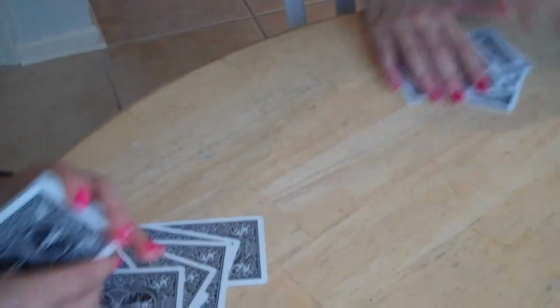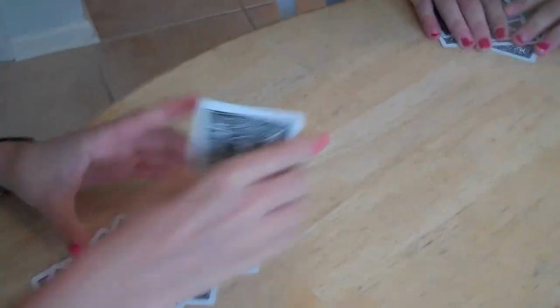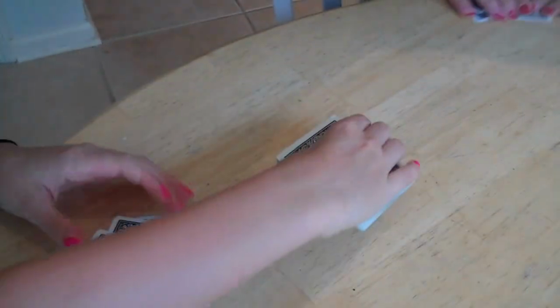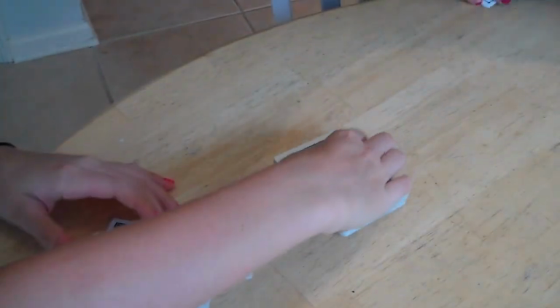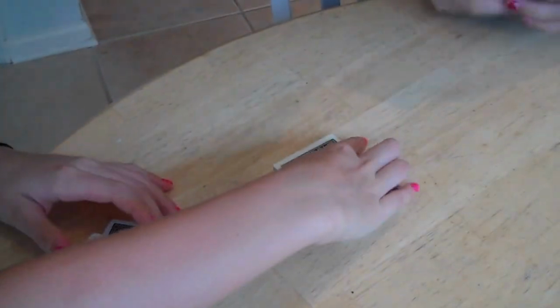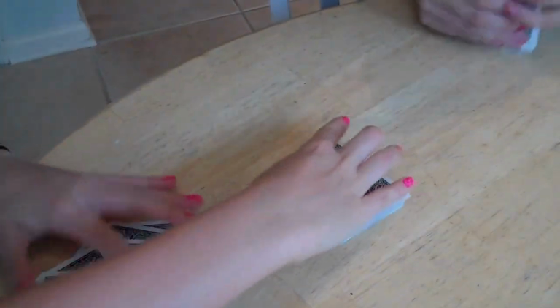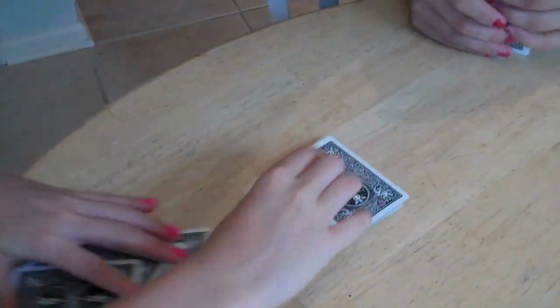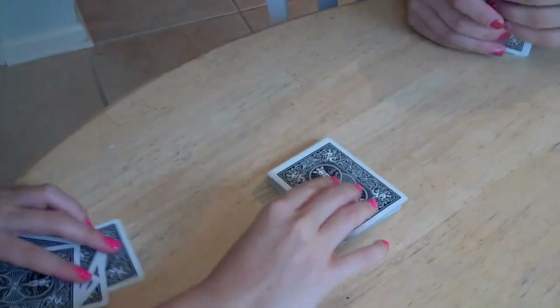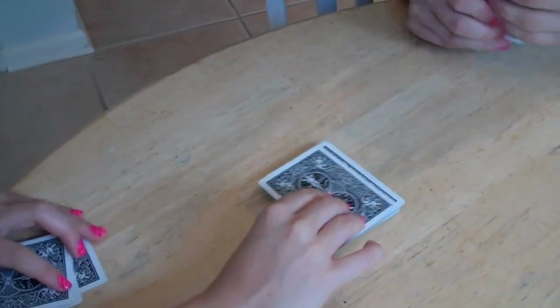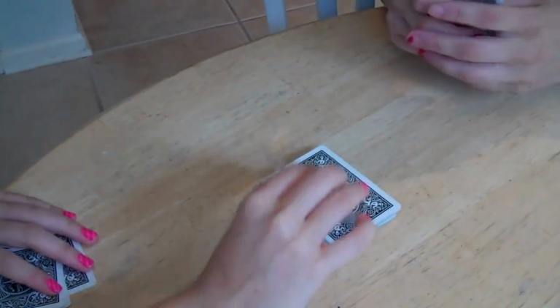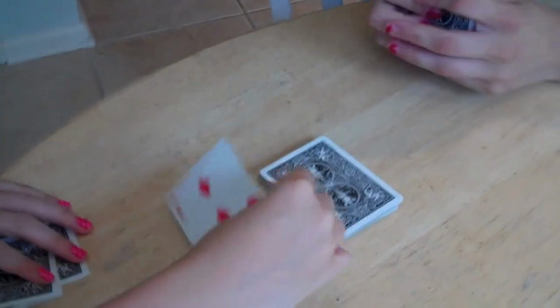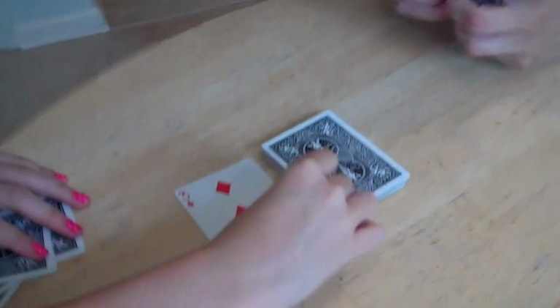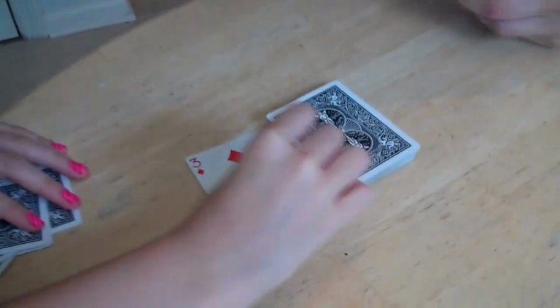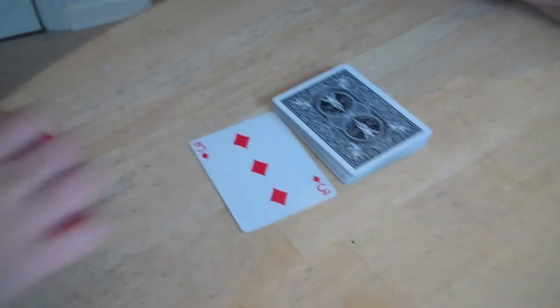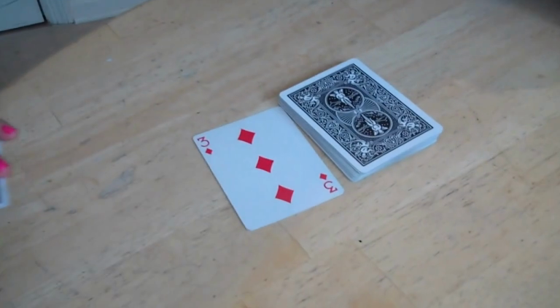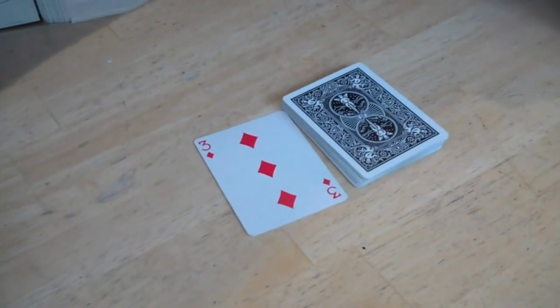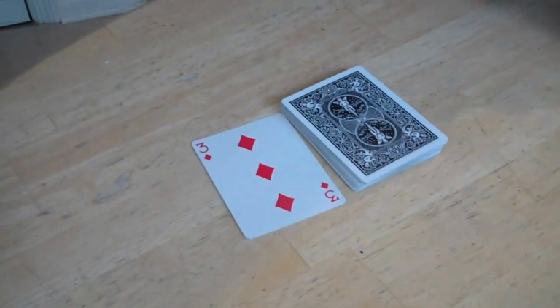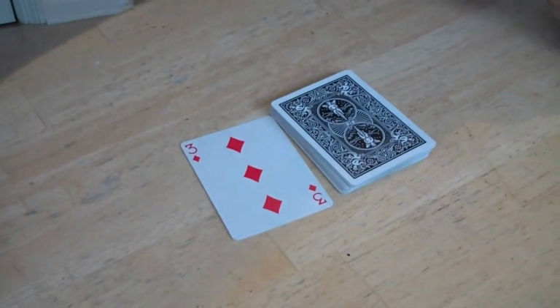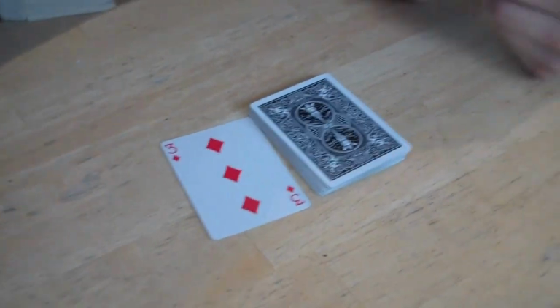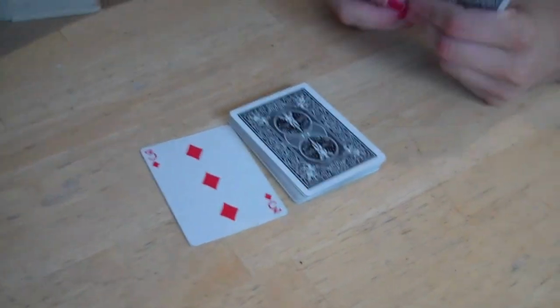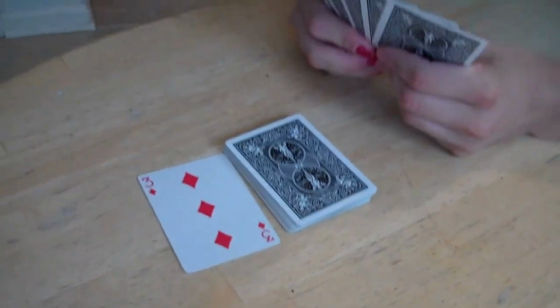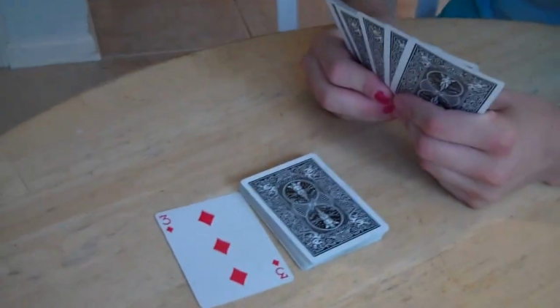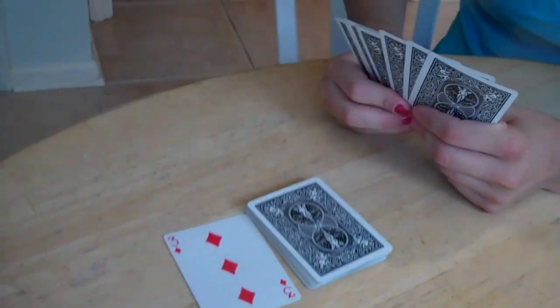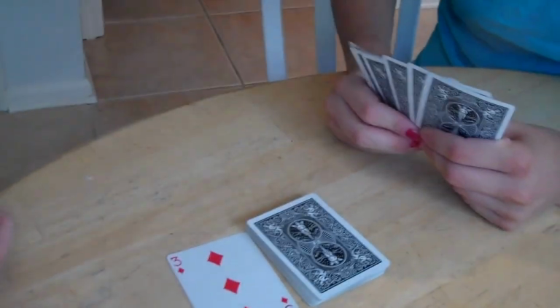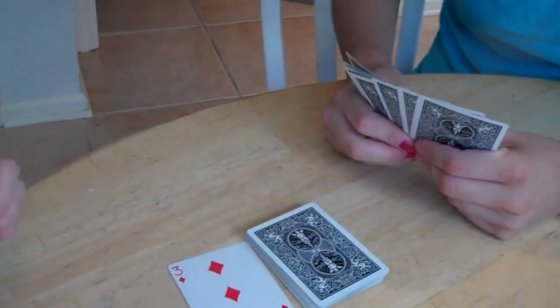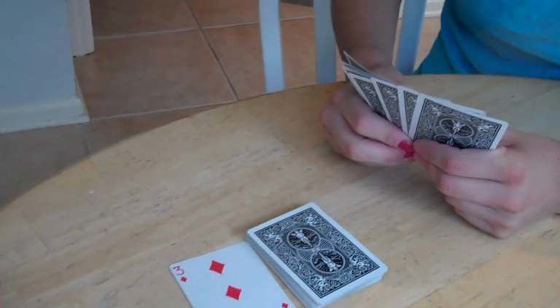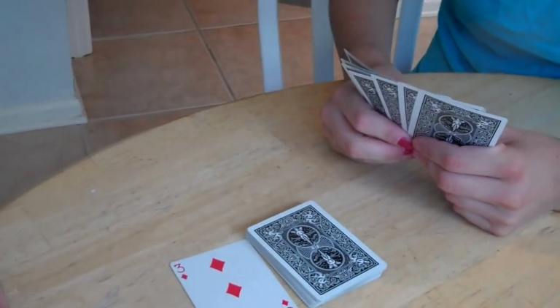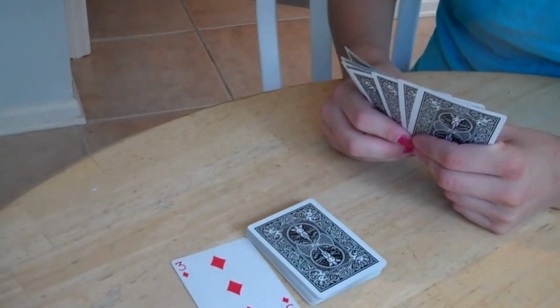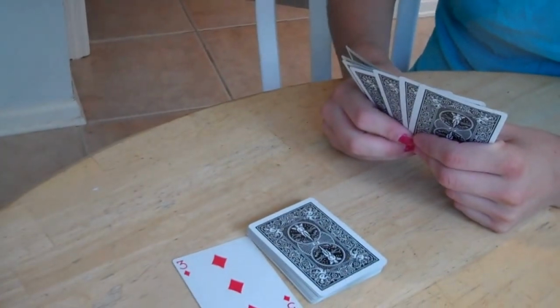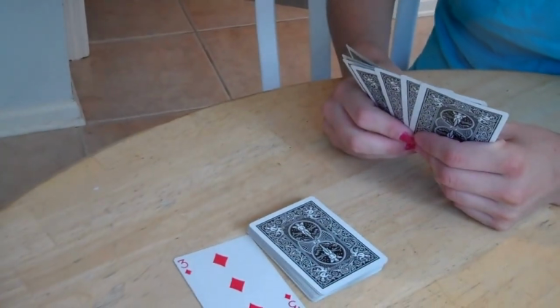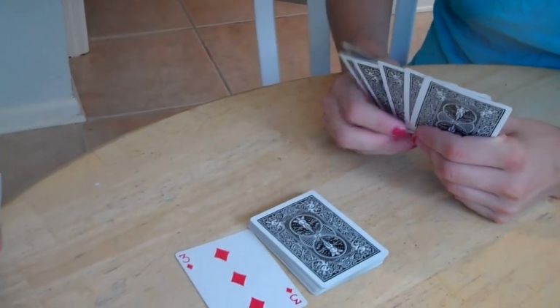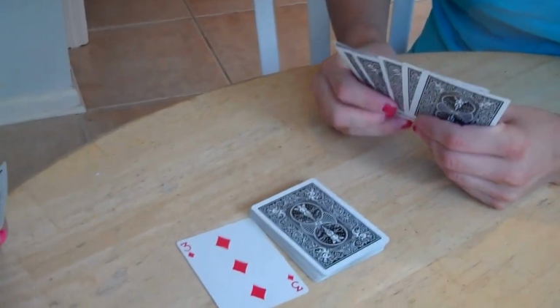Place the rest of the deck in the center. Turn over the top card and place it down next to it. The player to the left of the dealer is going to go first.